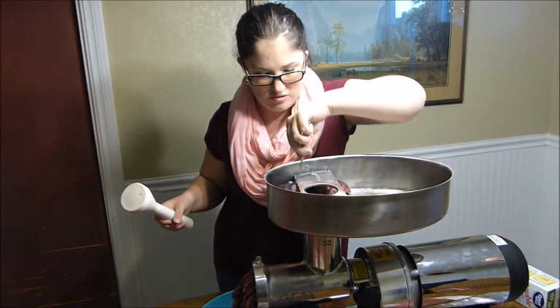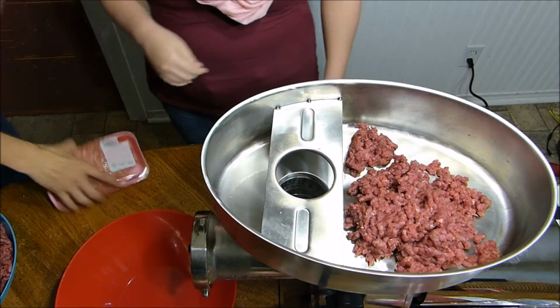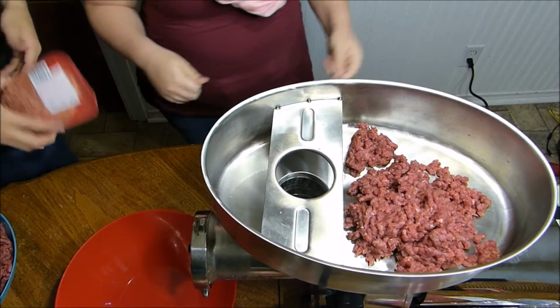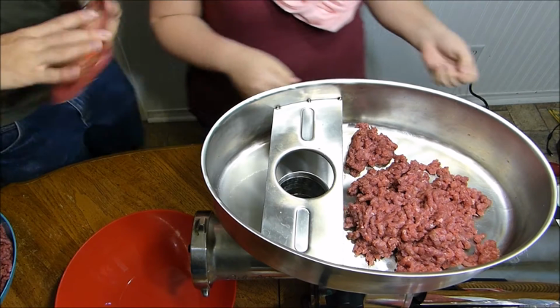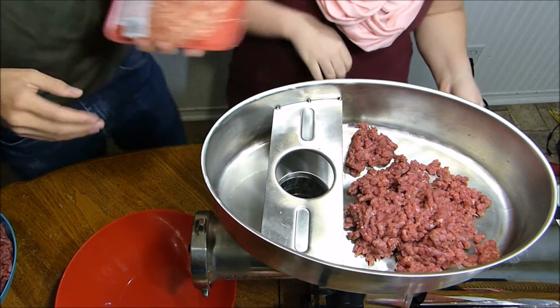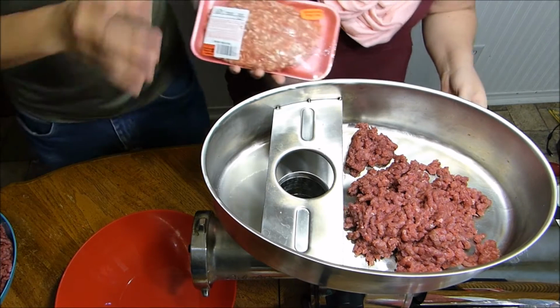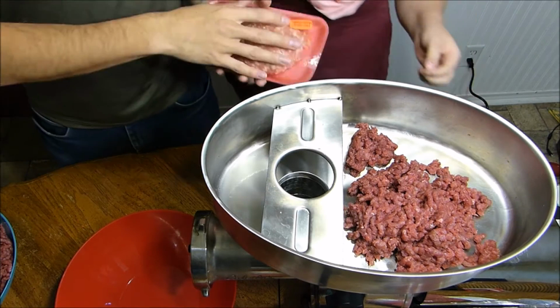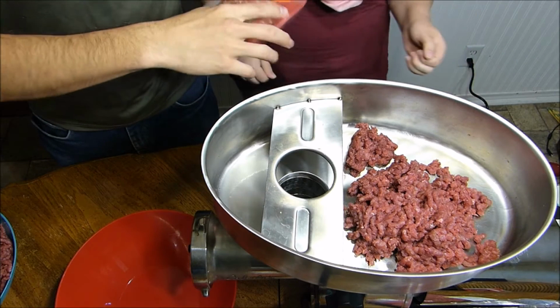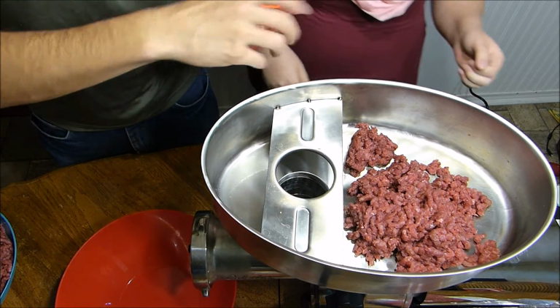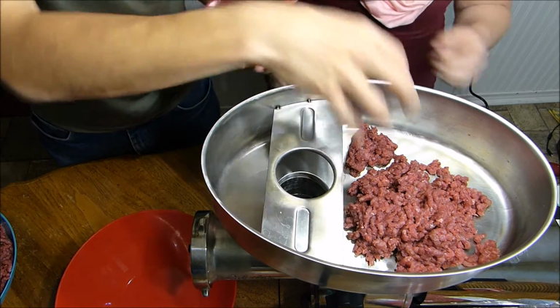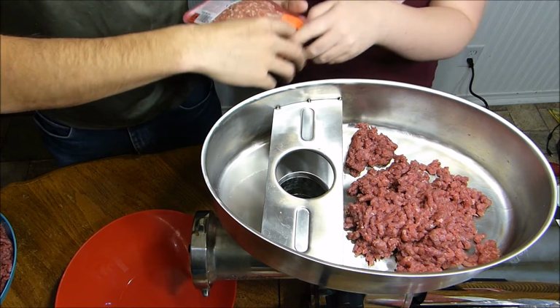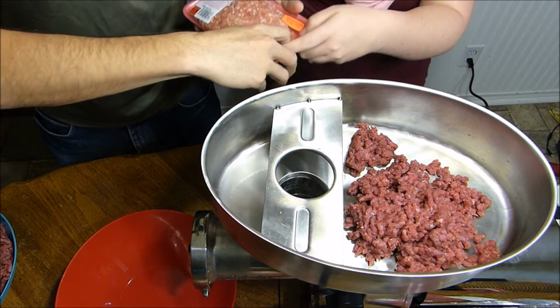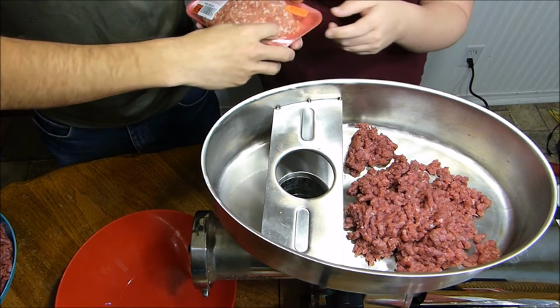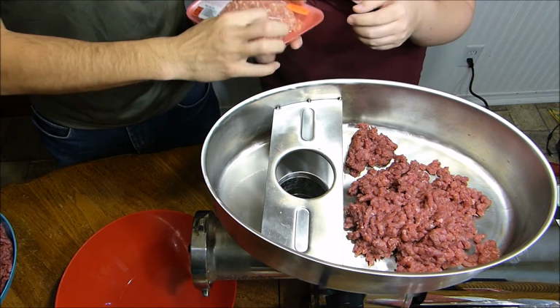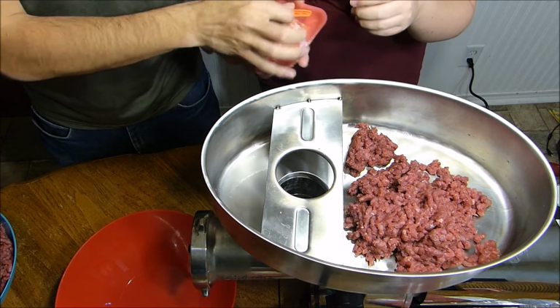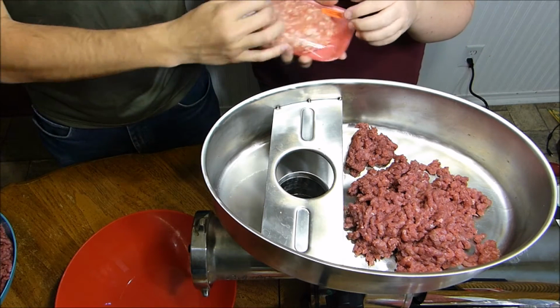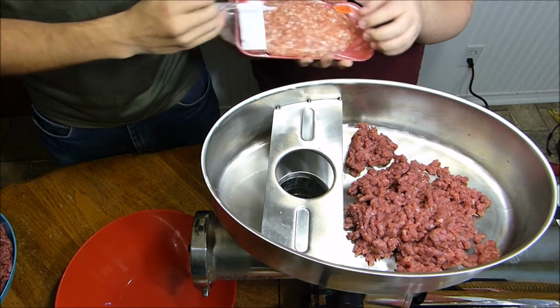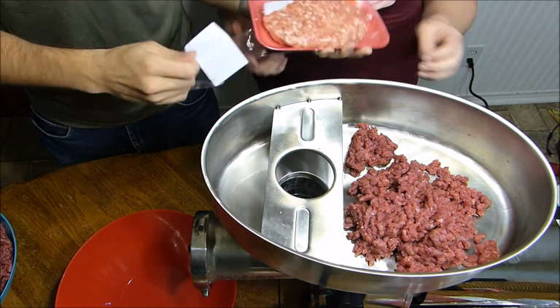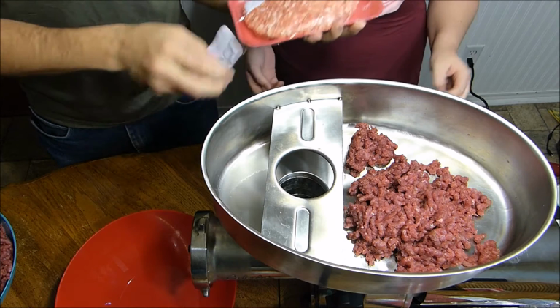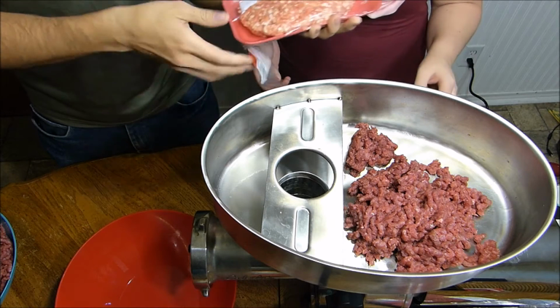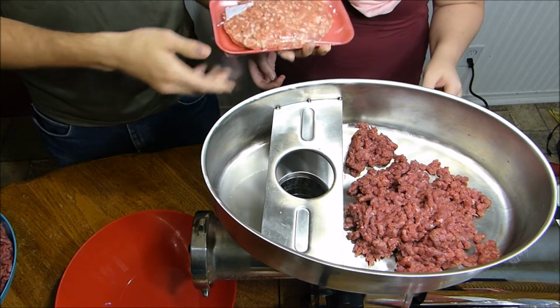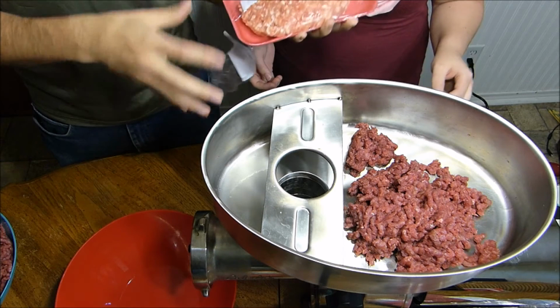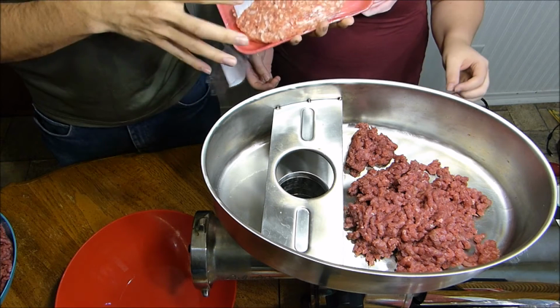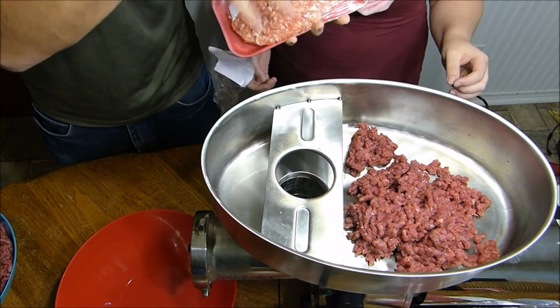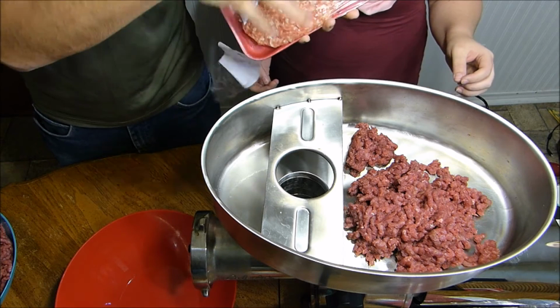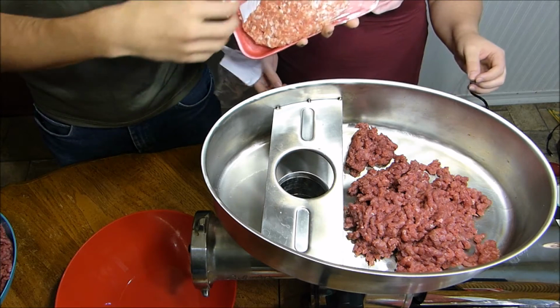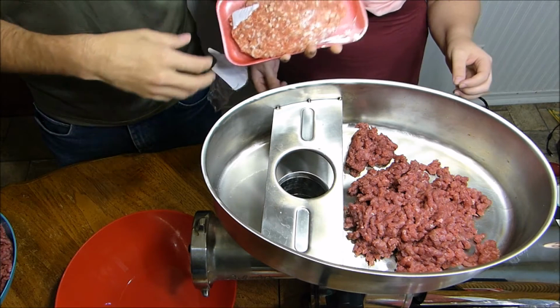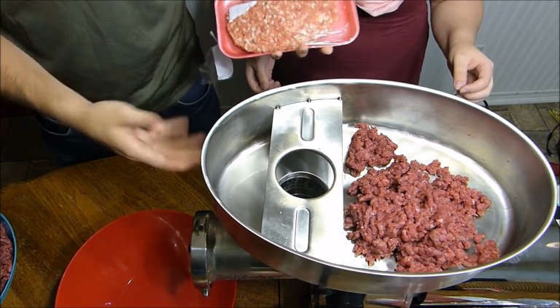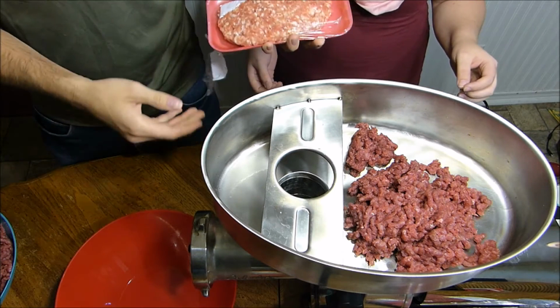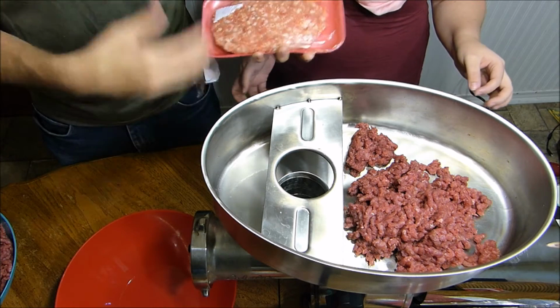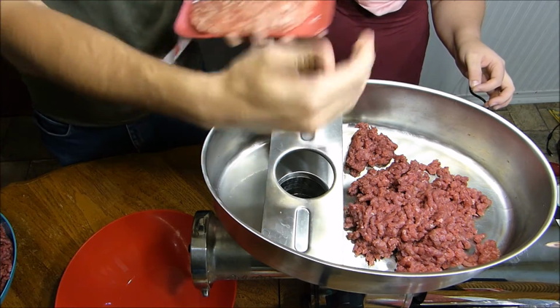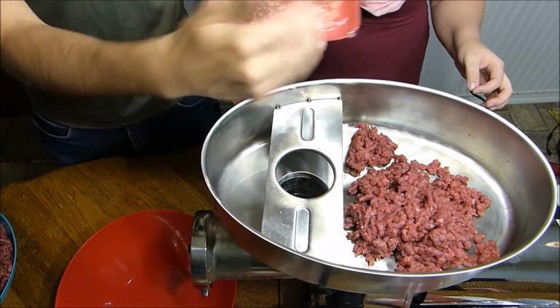So we're going to do some regular sausage mixed in with some of the deer burger. You don't want the really fat stuff — it's going to gum it up, so you kind of want to pace it.